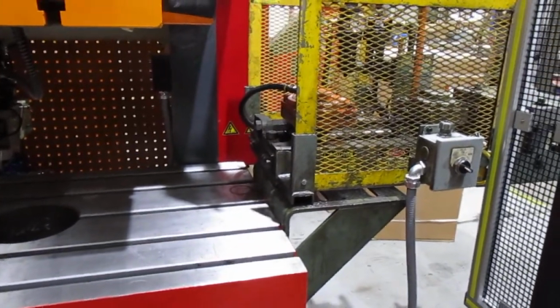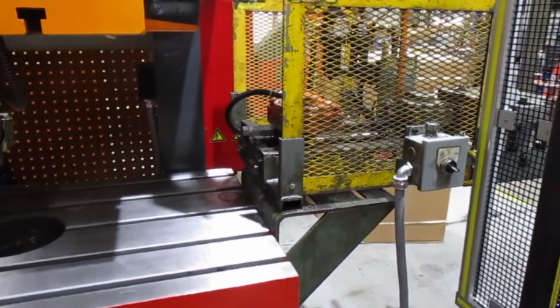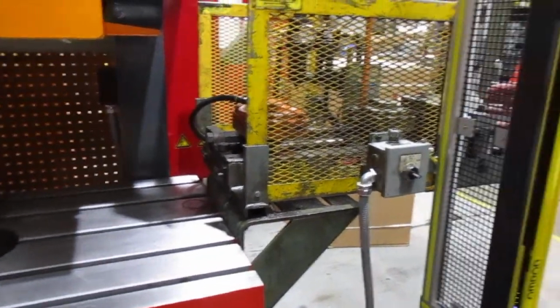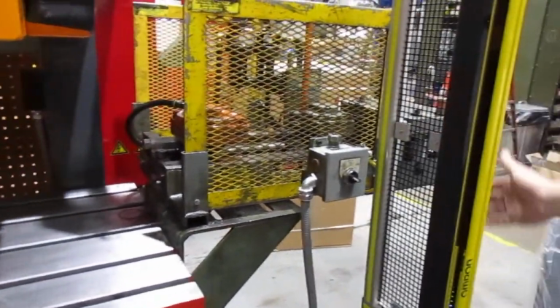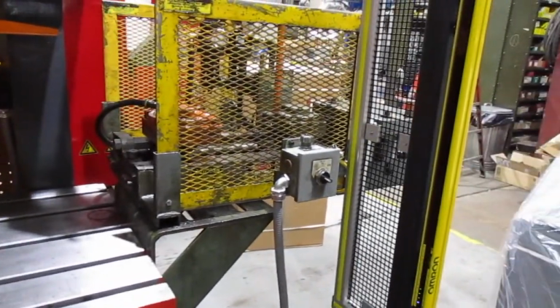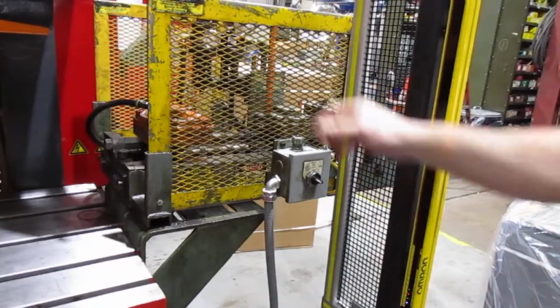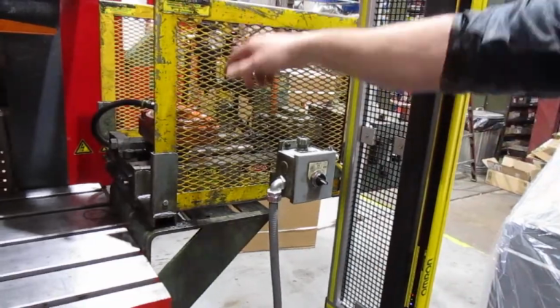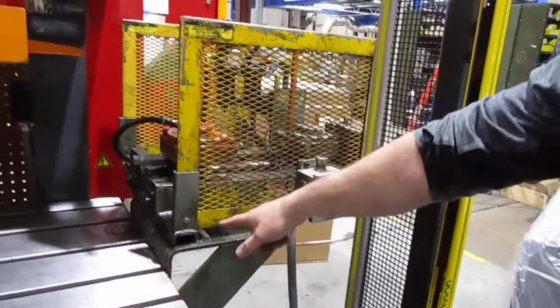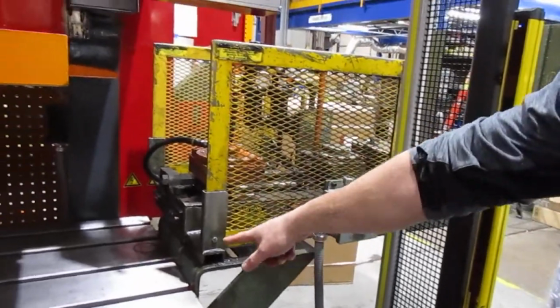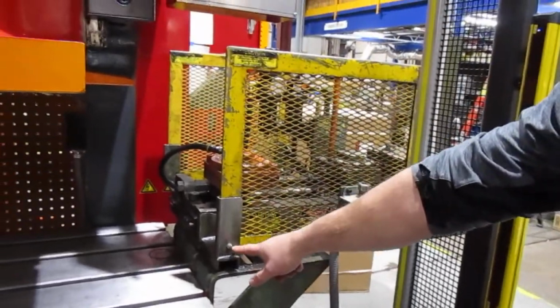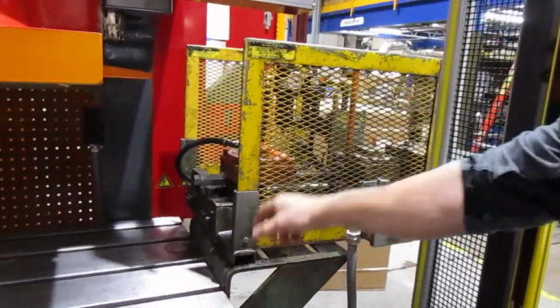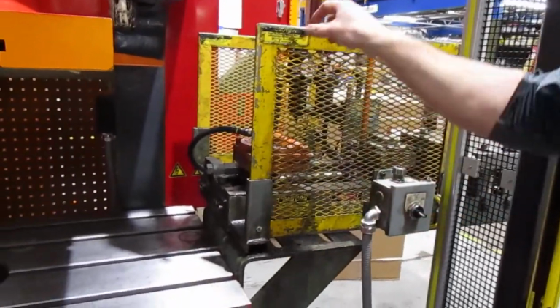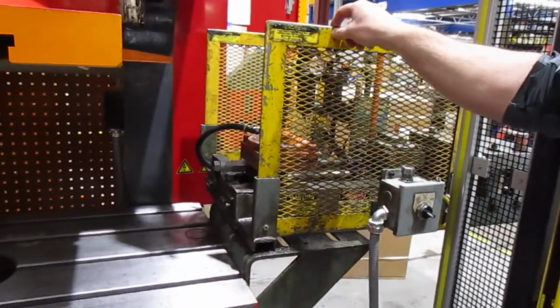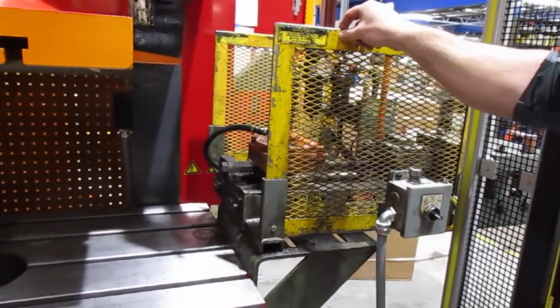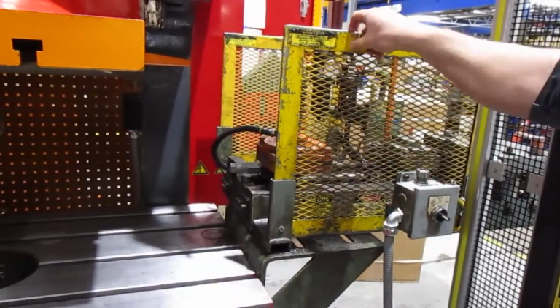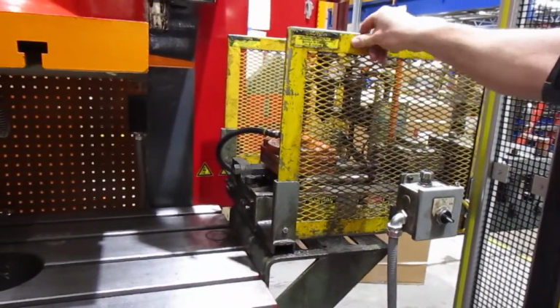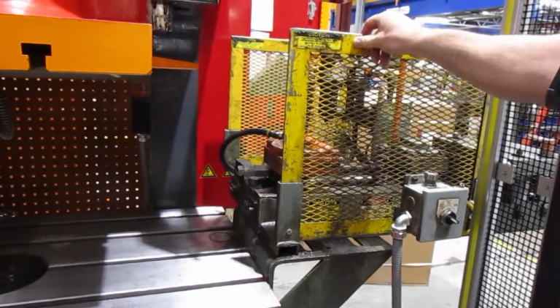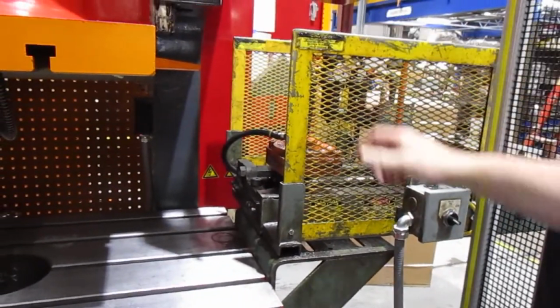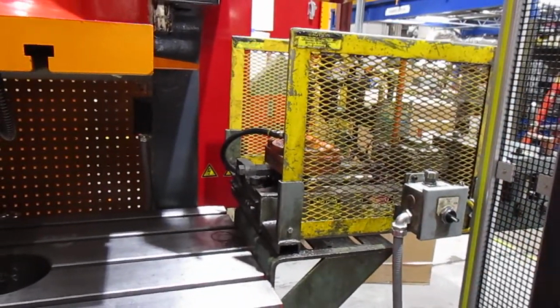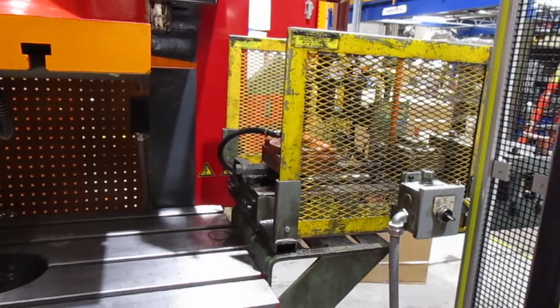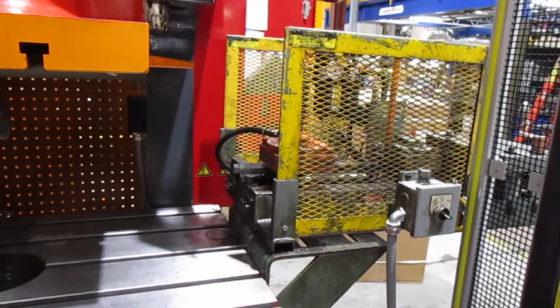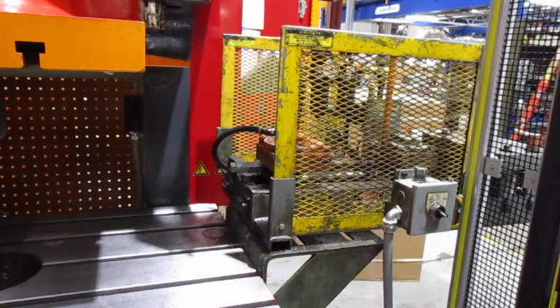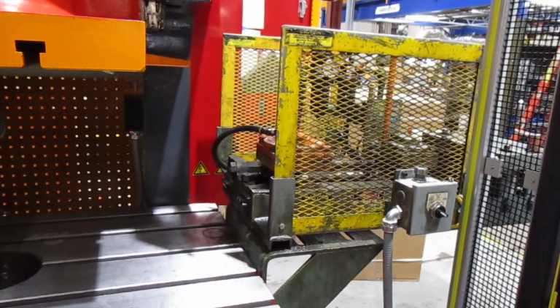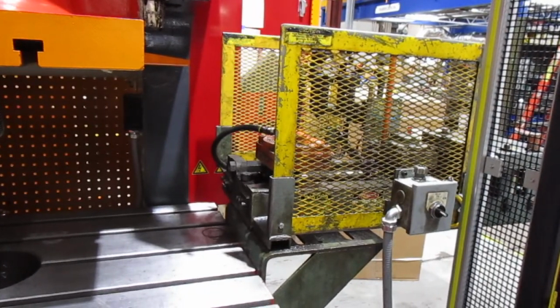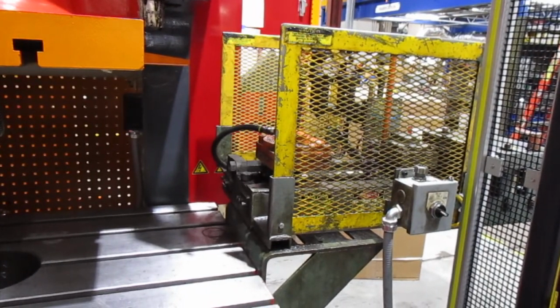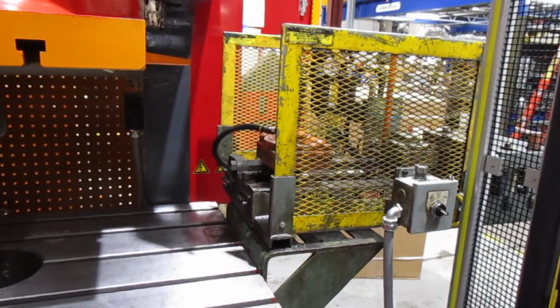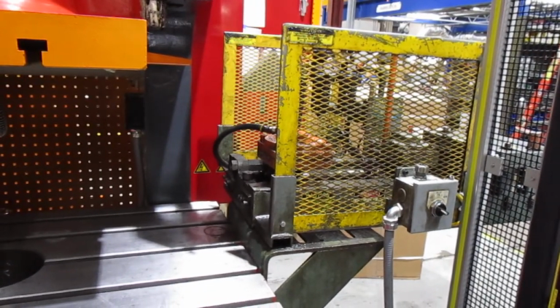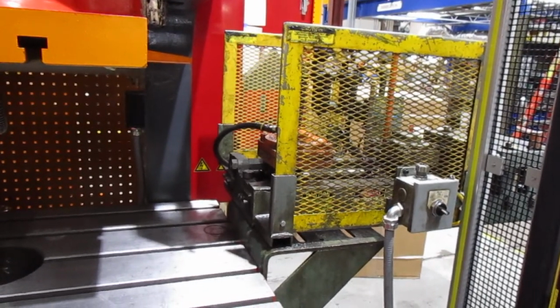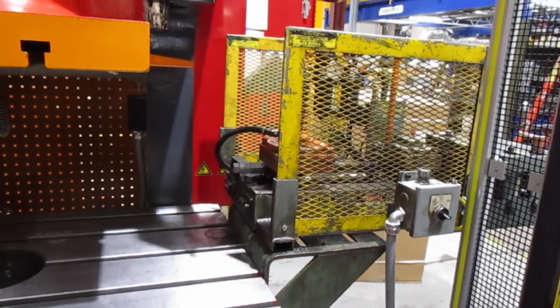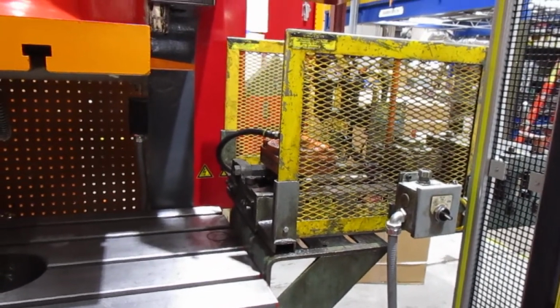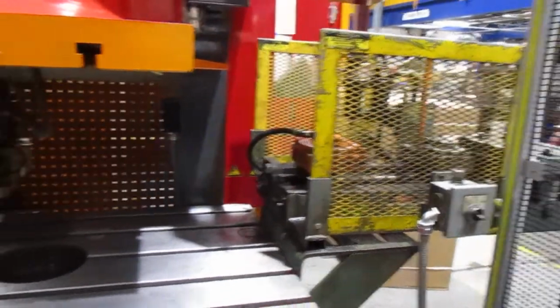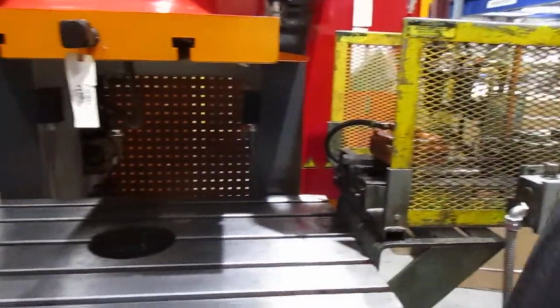Made some modifications to the side guards. We ended up bolting these side guards in place just so they can't be removed, just to meet OSHA standards. Let me cycle it for you.